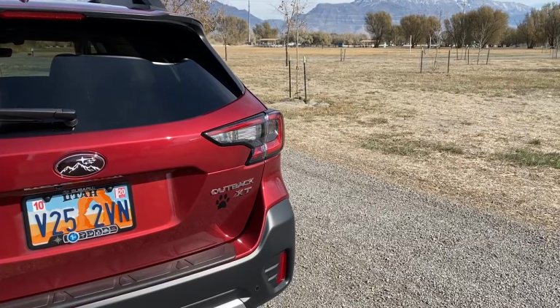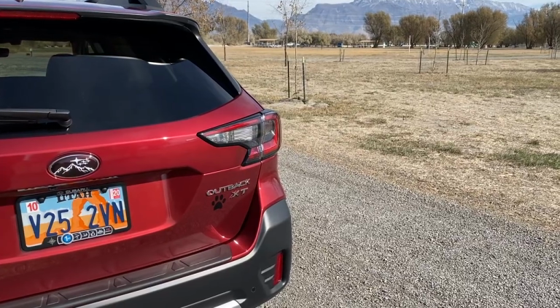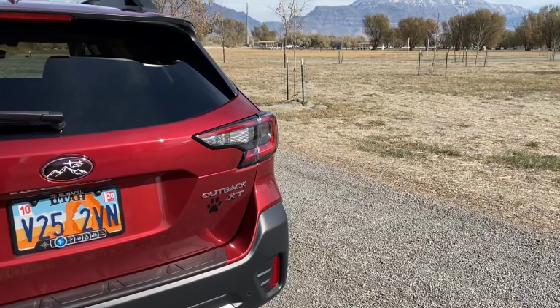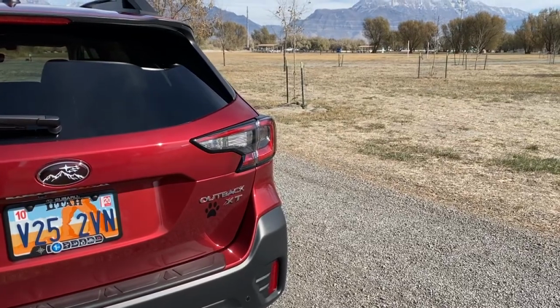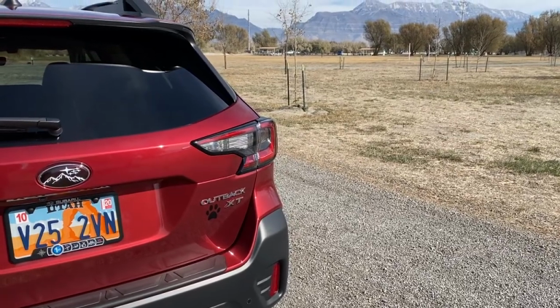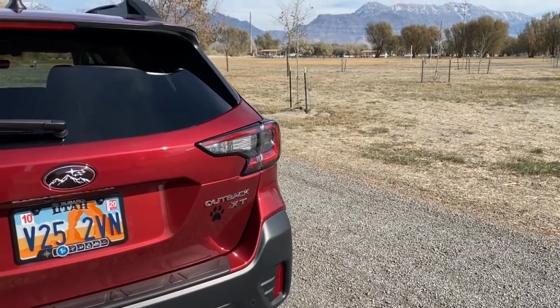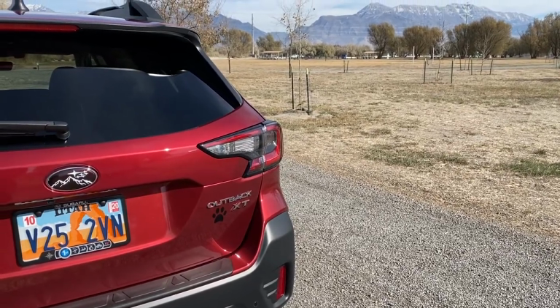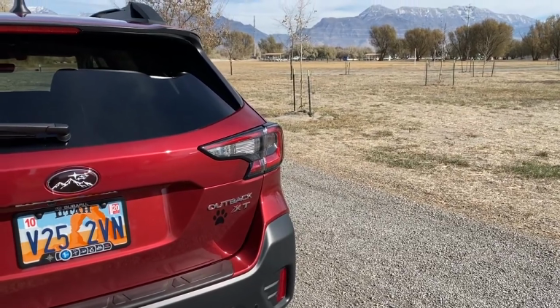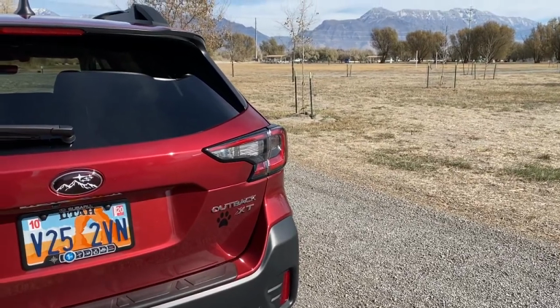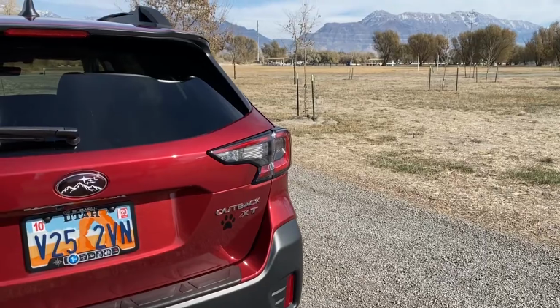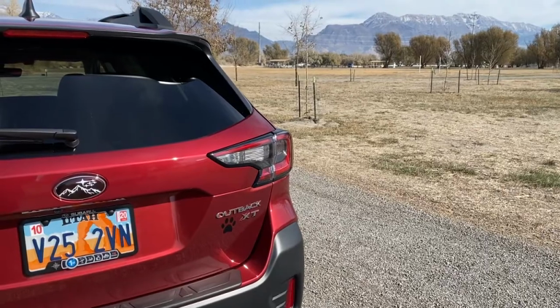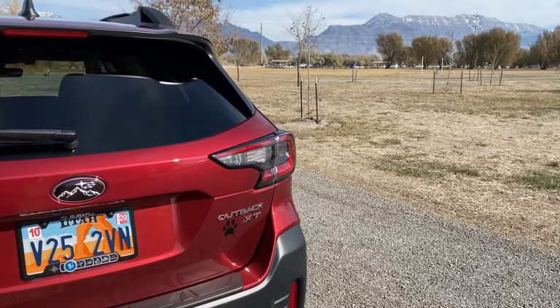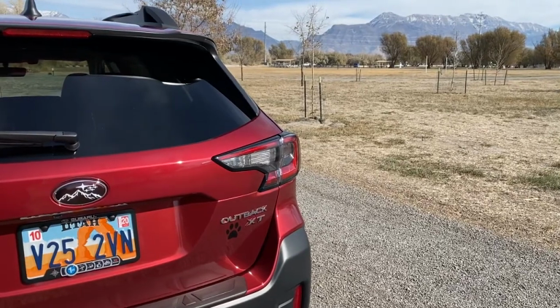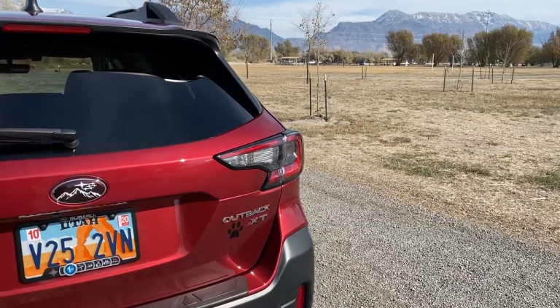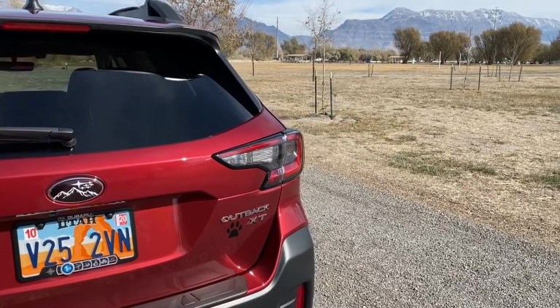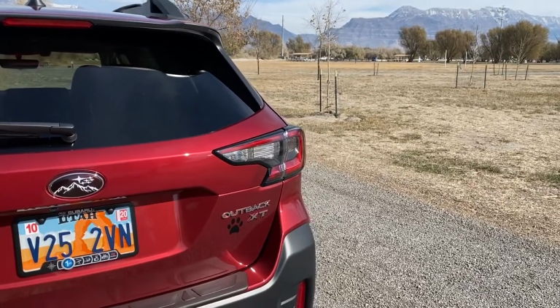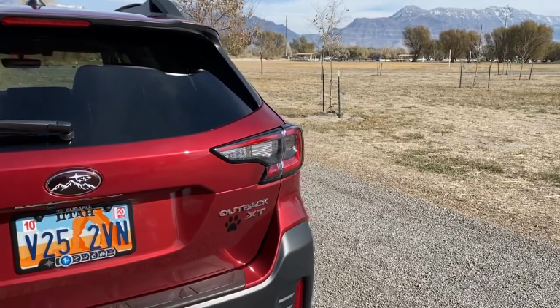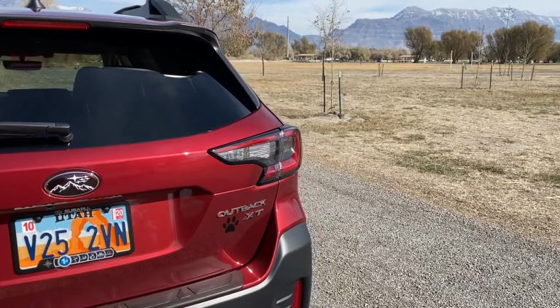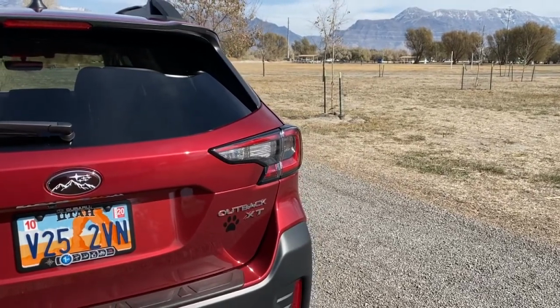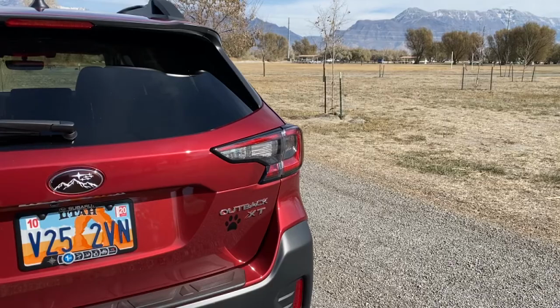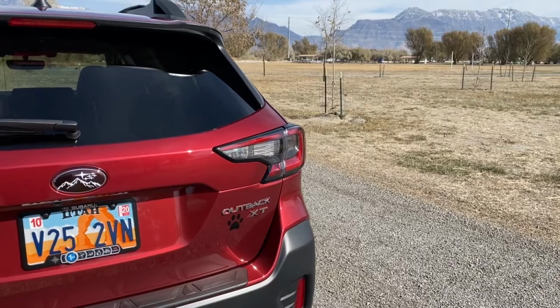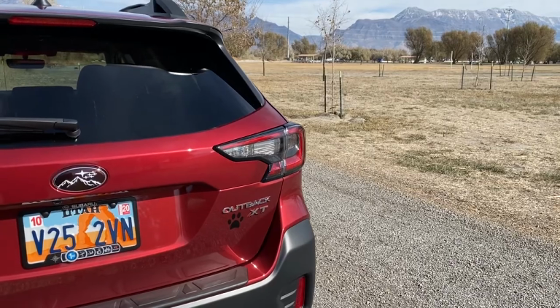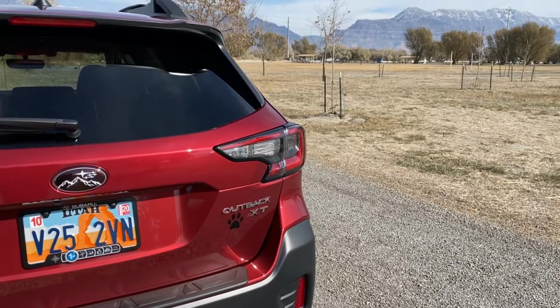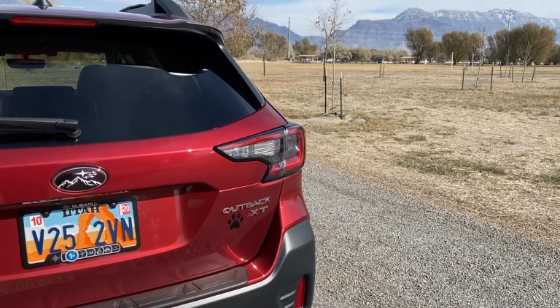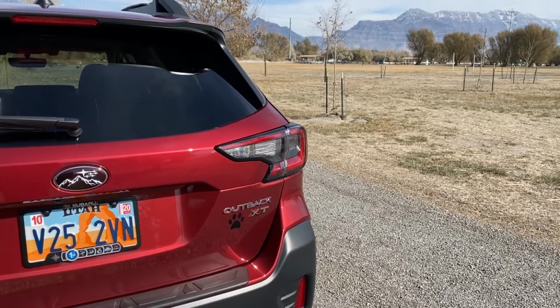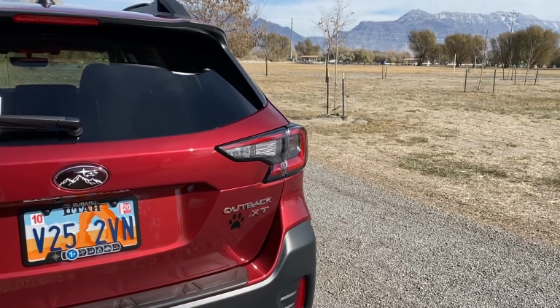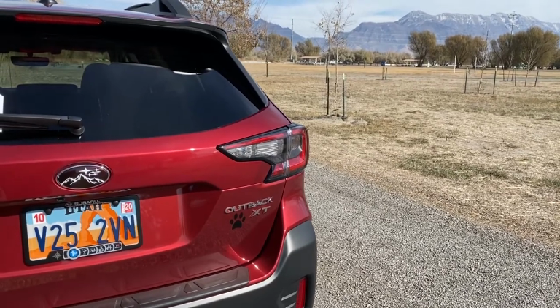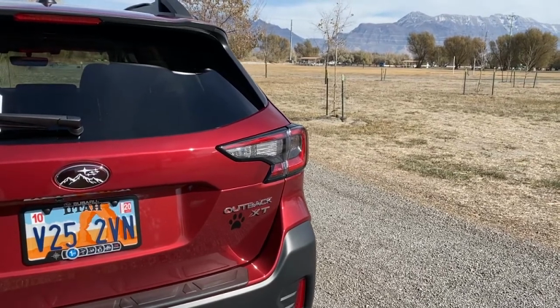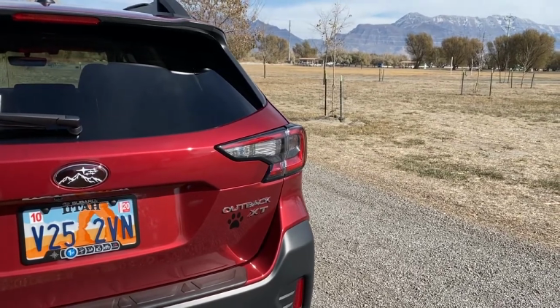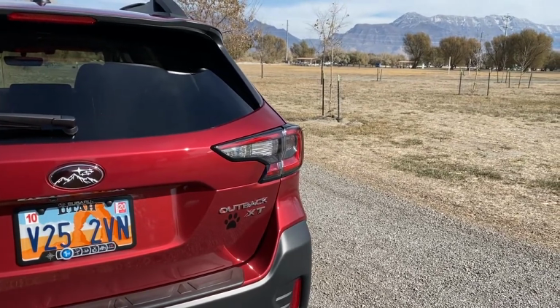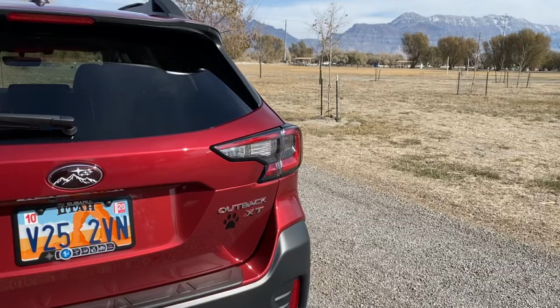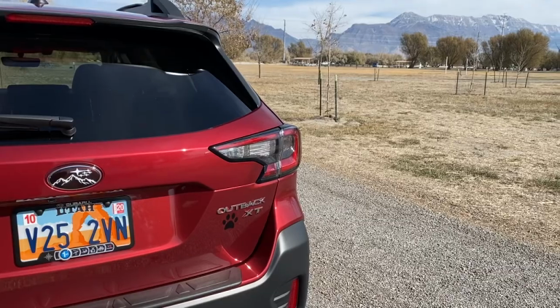Hello, Ryan here with another tip on the 2020 Subaru Outback. Our test vehicle today is the Limited XT trim. I'm the owner of this vehicle and I don't work for Subaru. These are just owner-to-owner tips to help you get the most out of your Outback and help the Outback community grow.